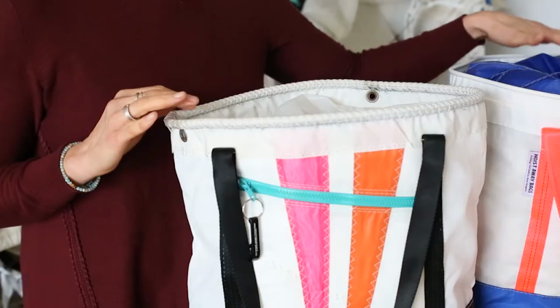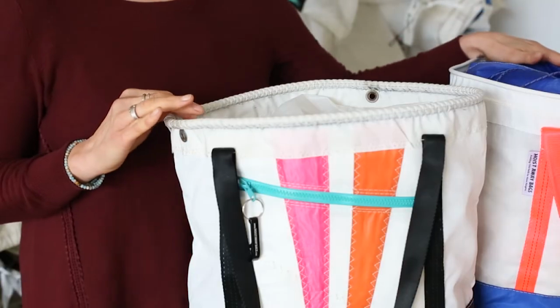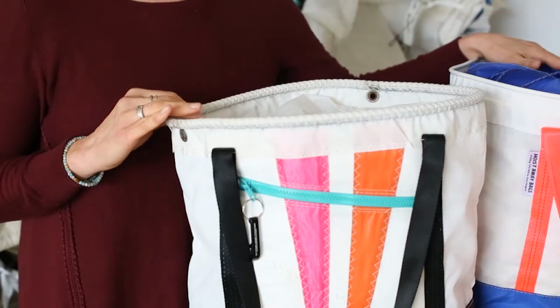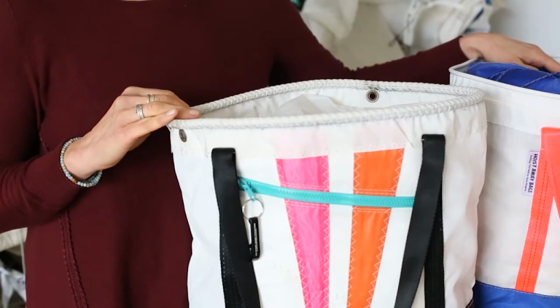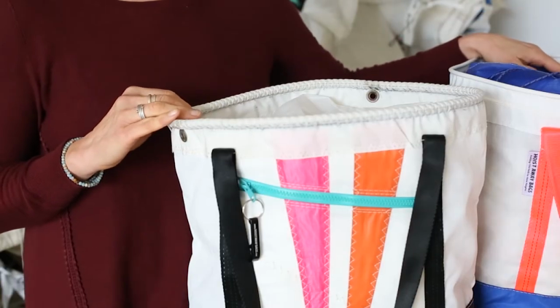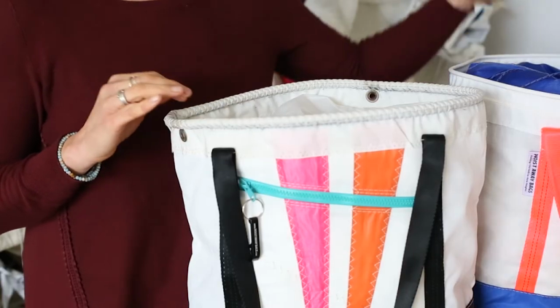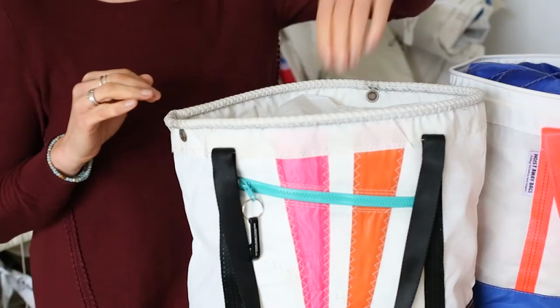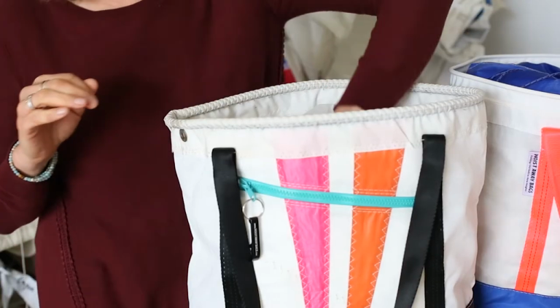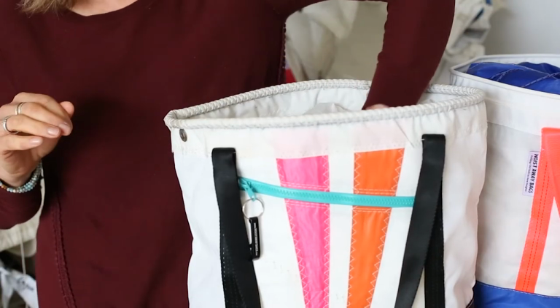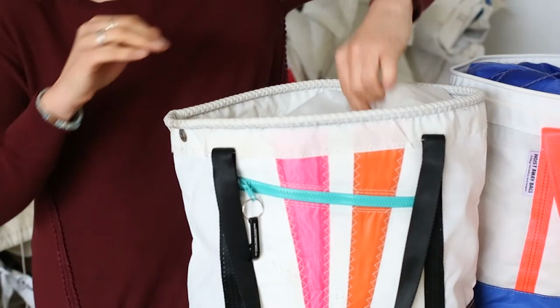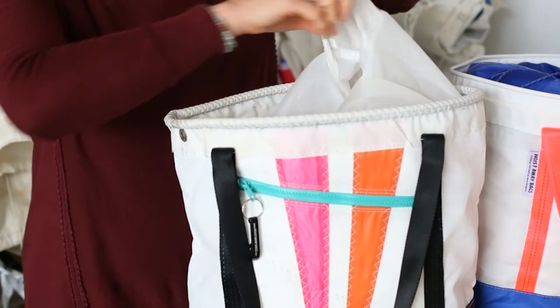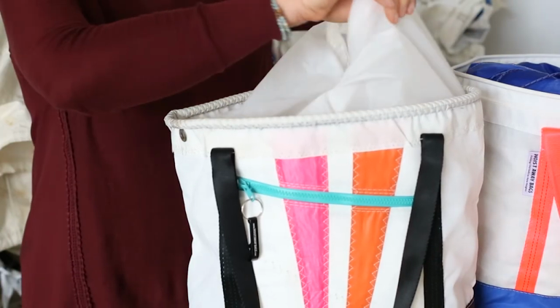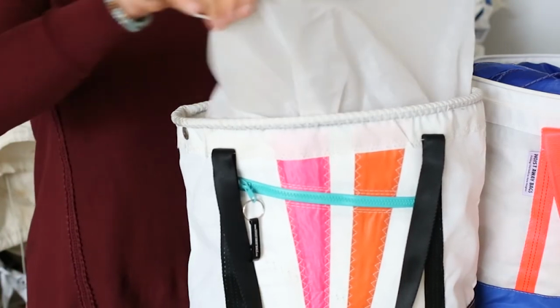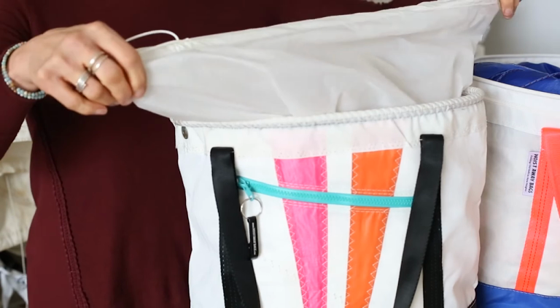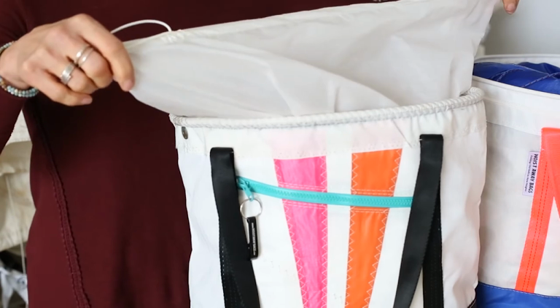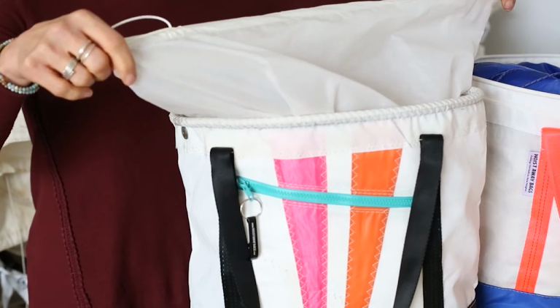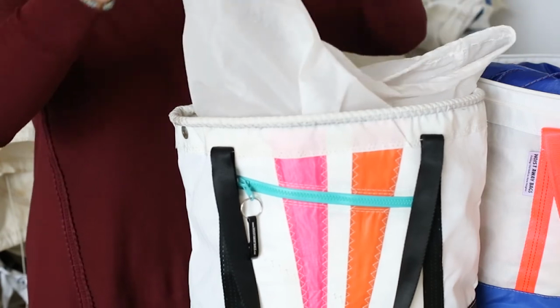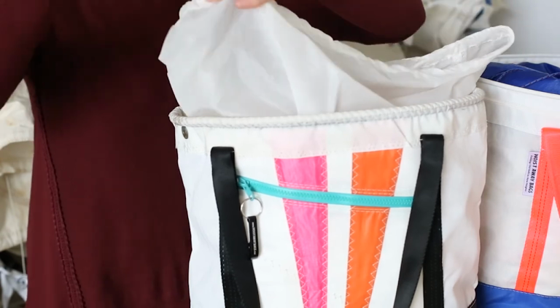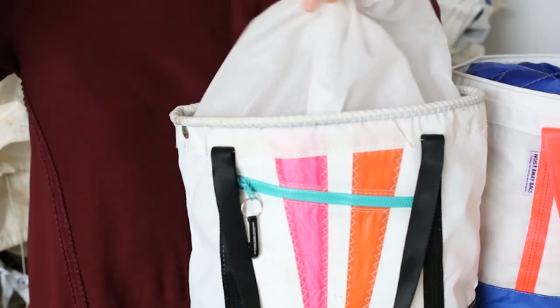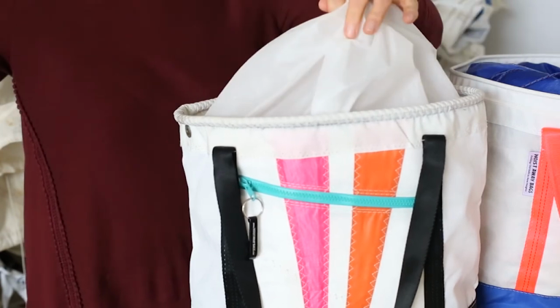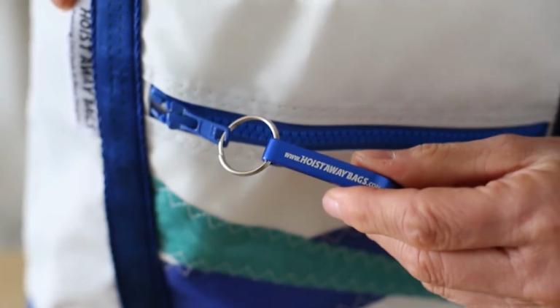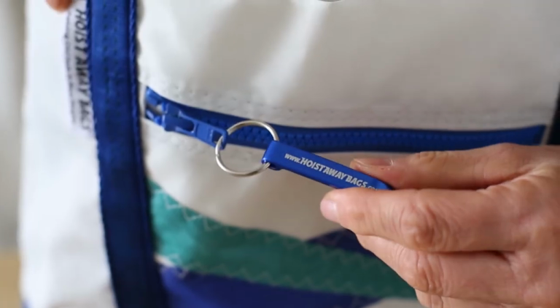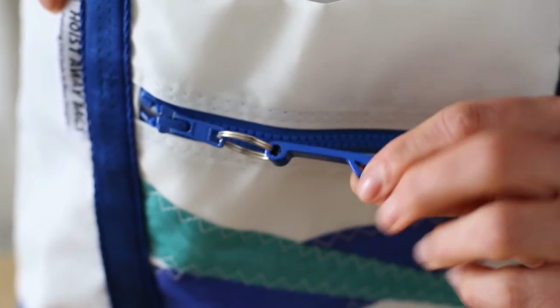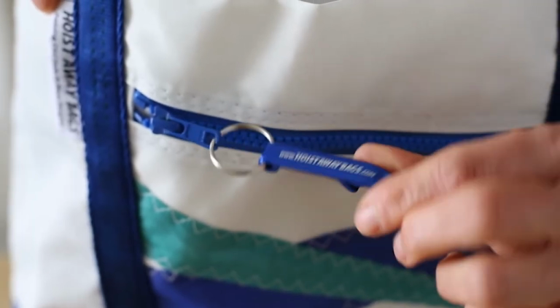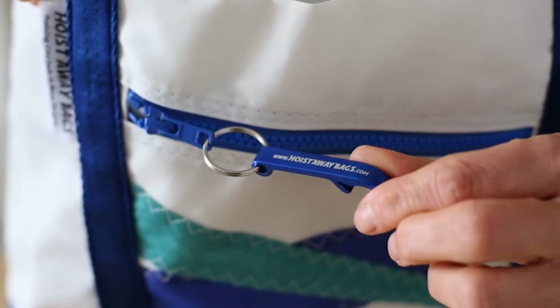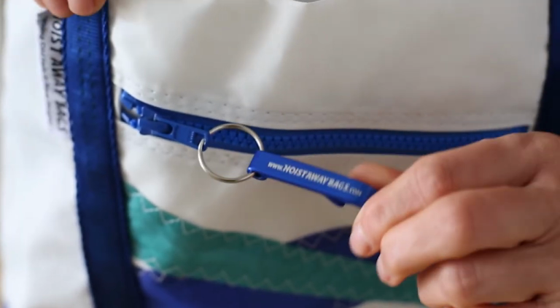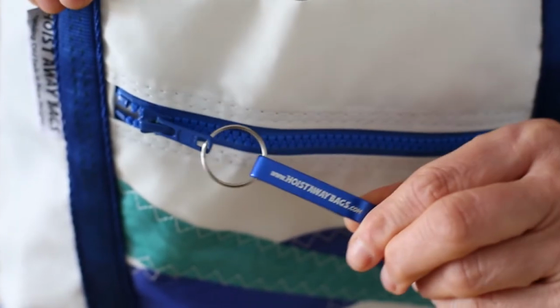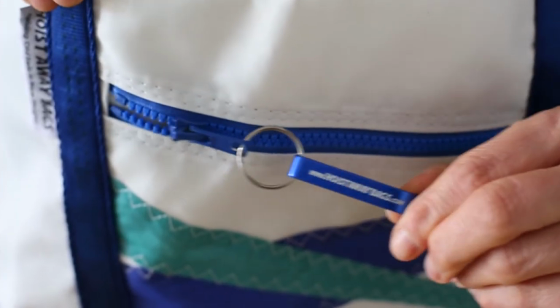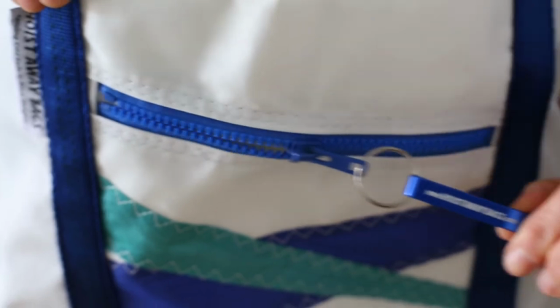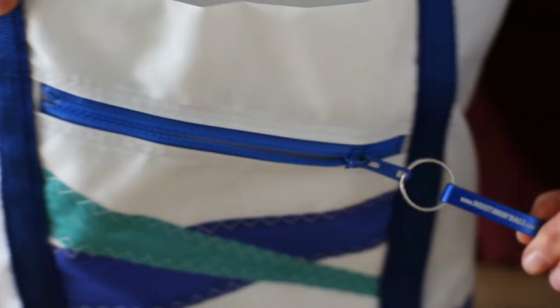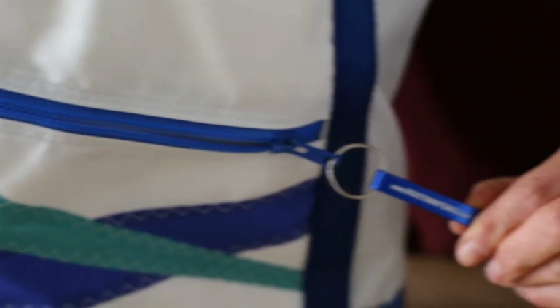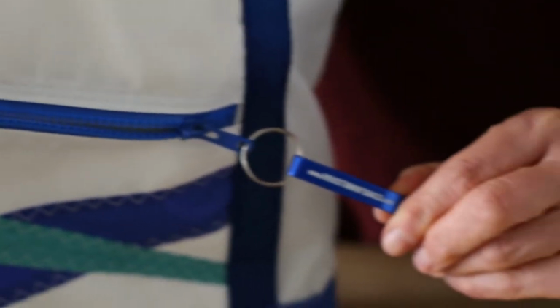Our signature stowaway bags feature these great drawstring tops. All of our totes feature this handy bottle opener zipper pull.